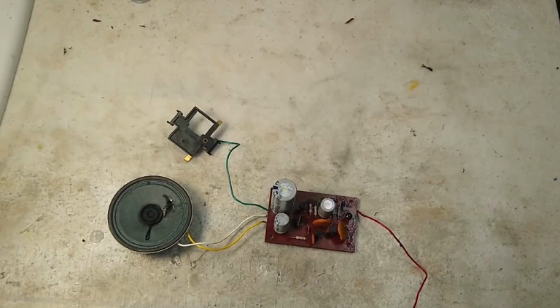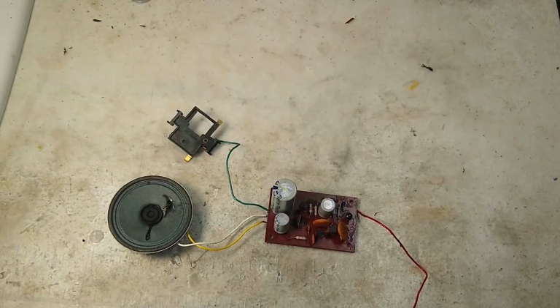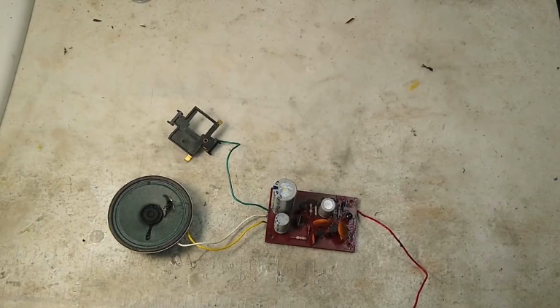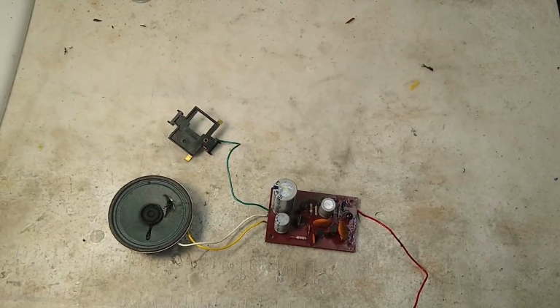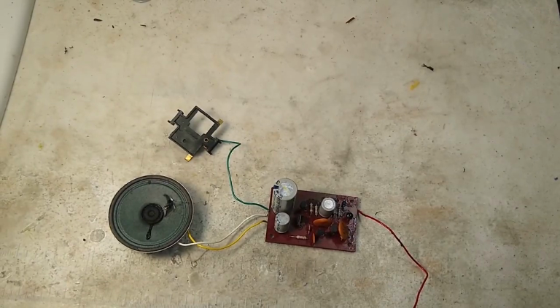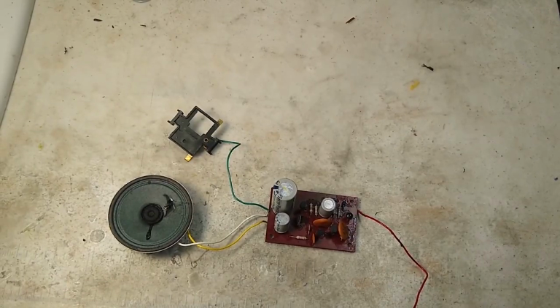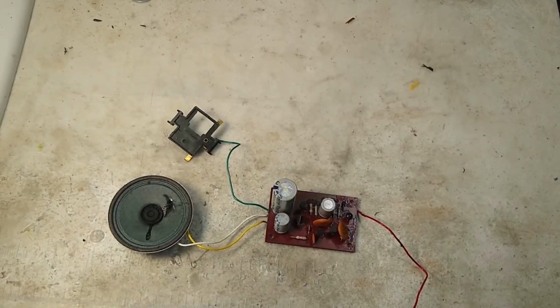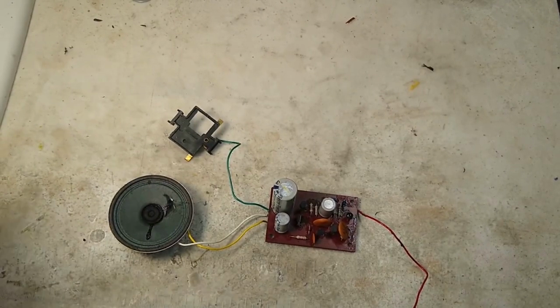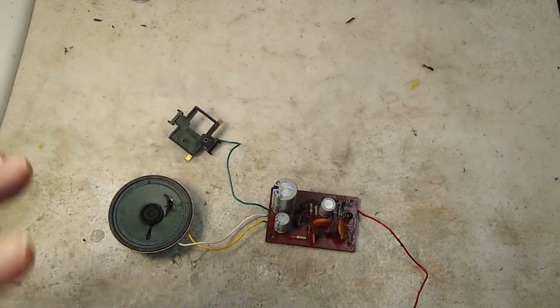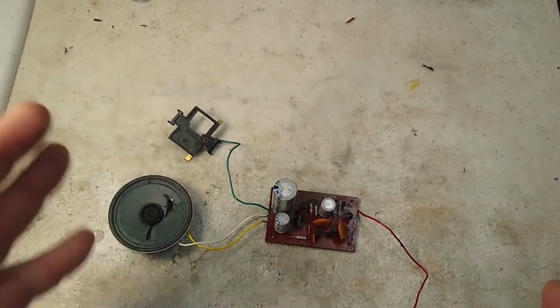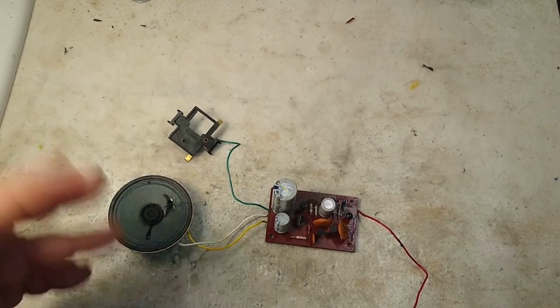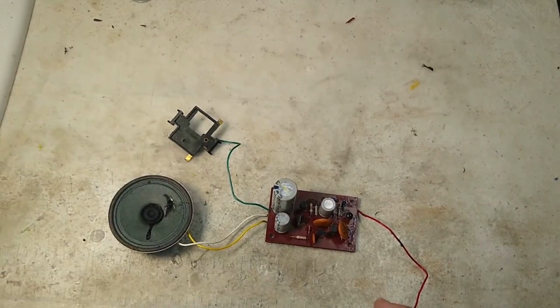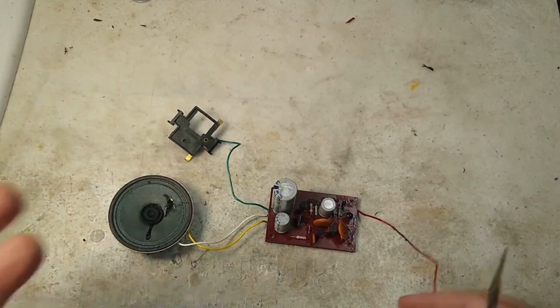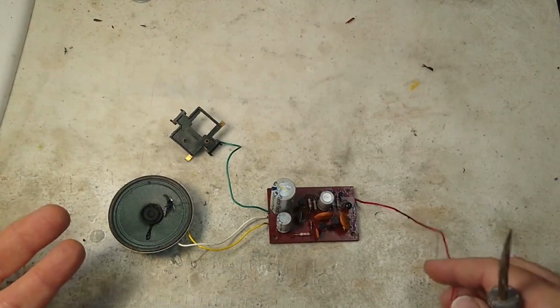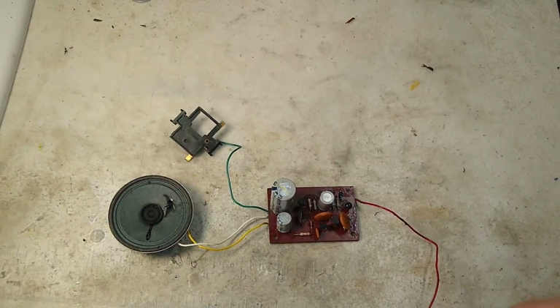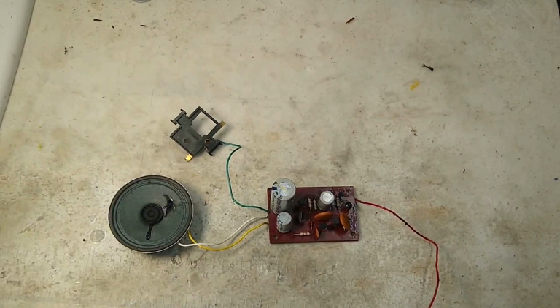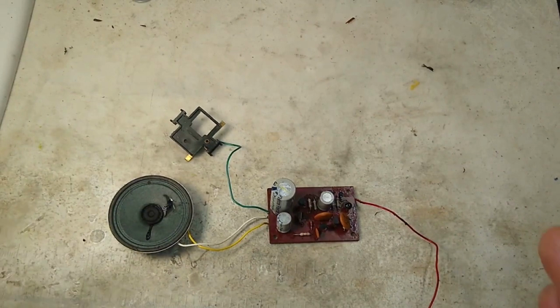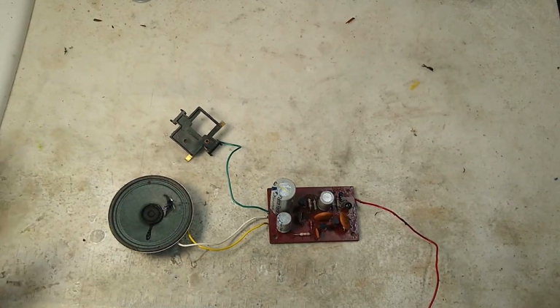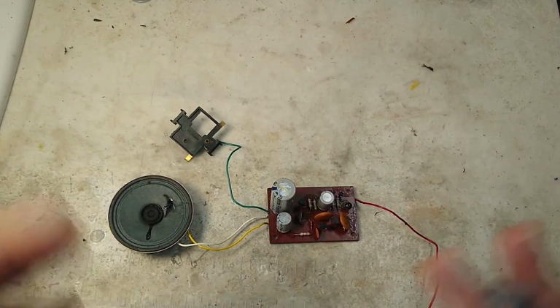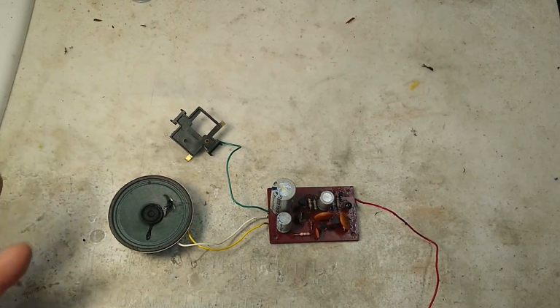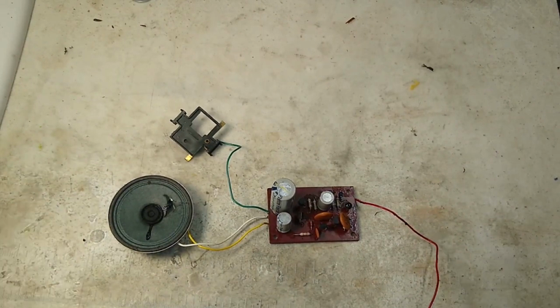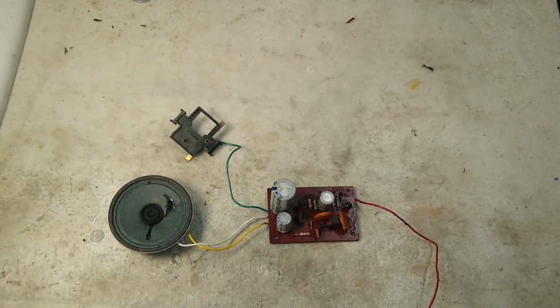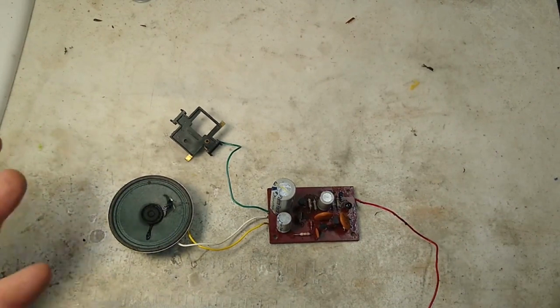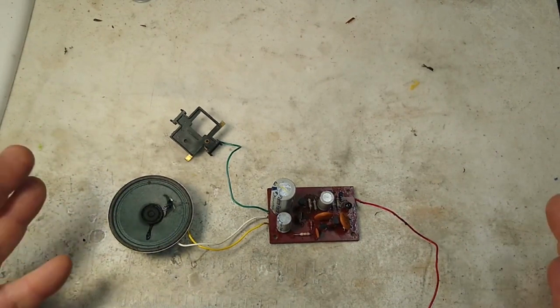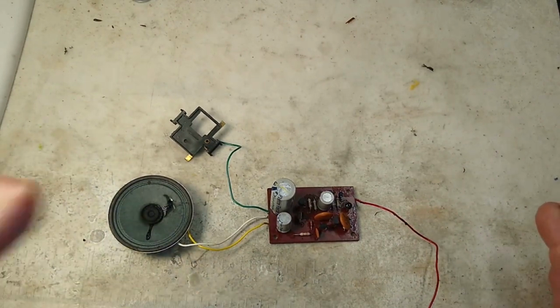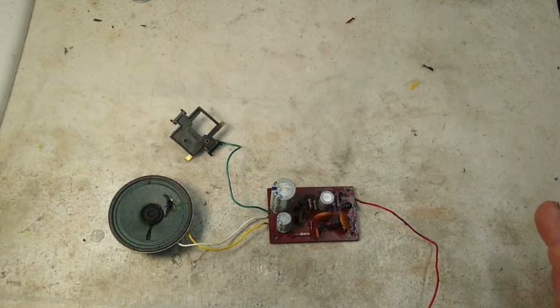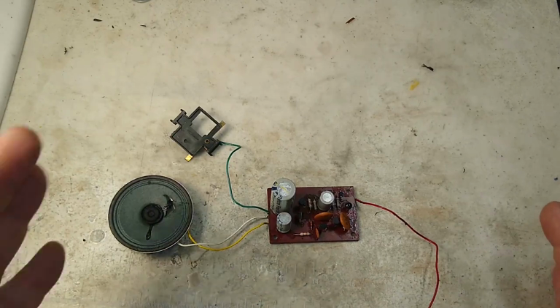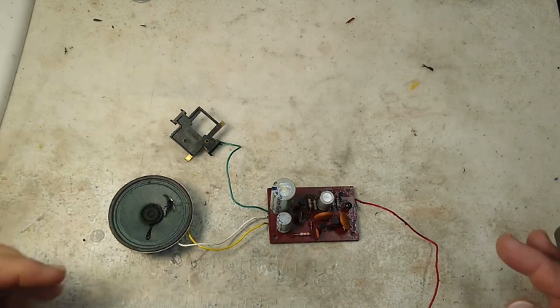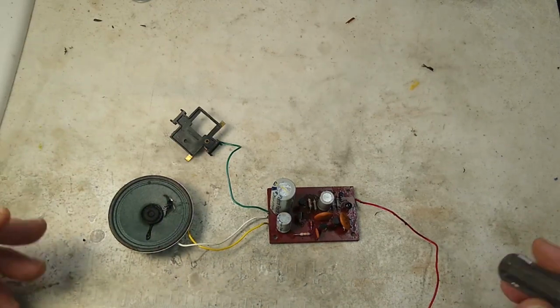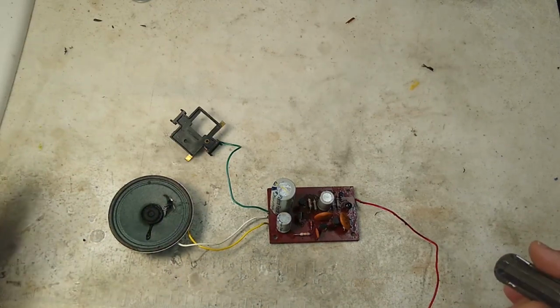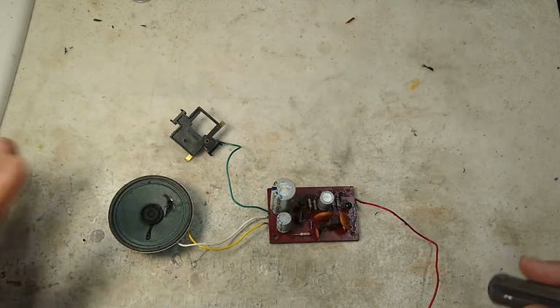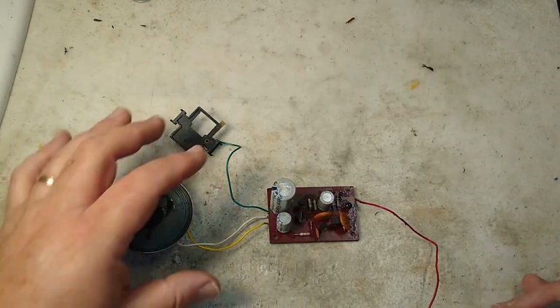So let's take a listen to the Sound of Steam, or sometimes in Lionel's marketing, the mighty electronic sound of steam. One last thing before we put it on the track — what if your board doesn't work? You fix the foam, you've got it hooked up, and you're not getting any sound.